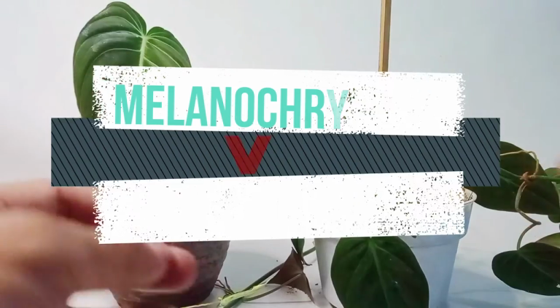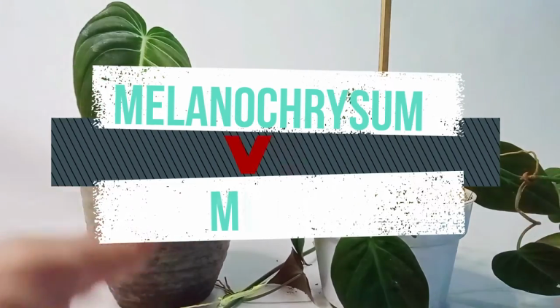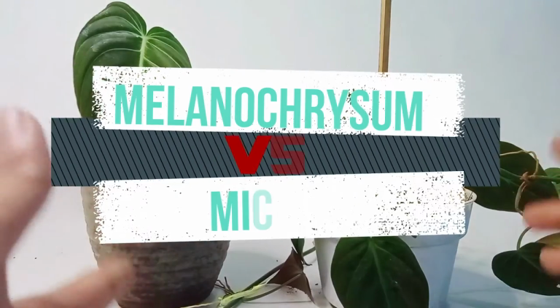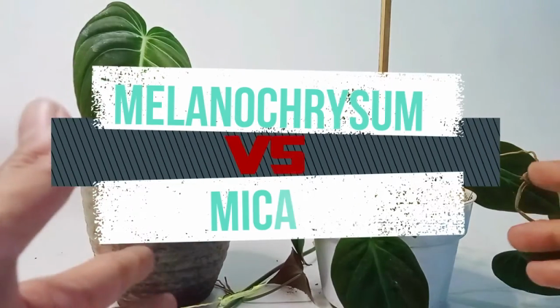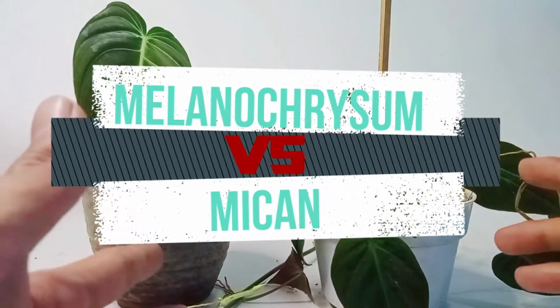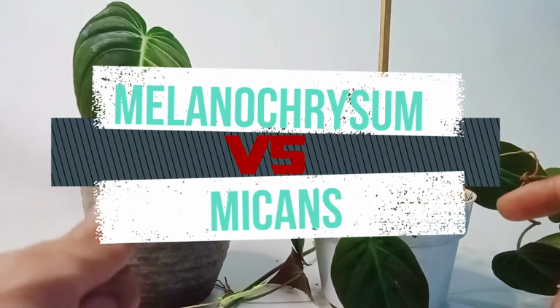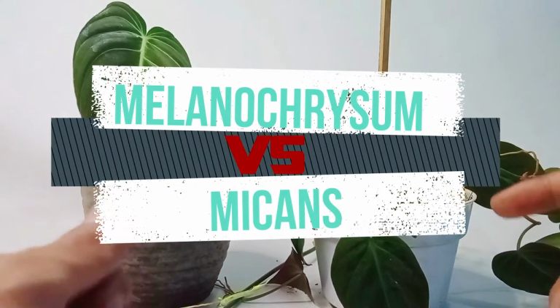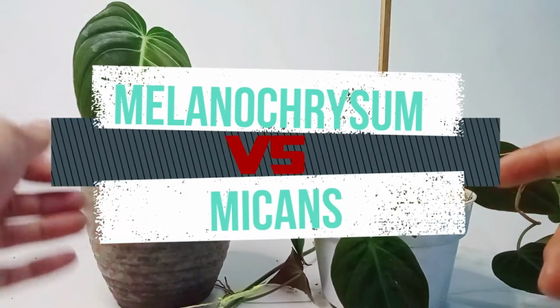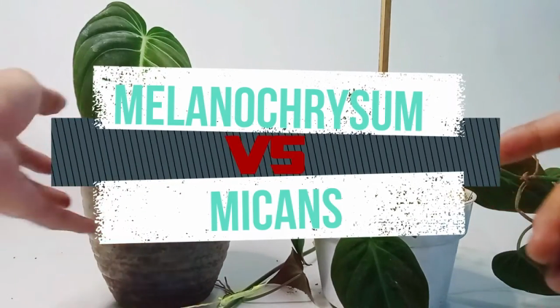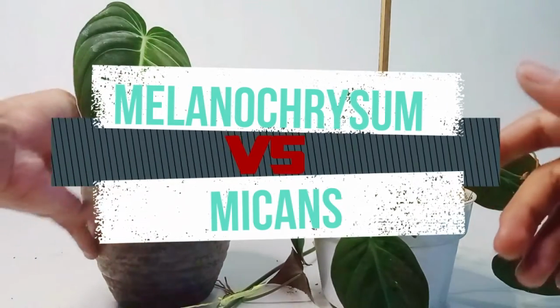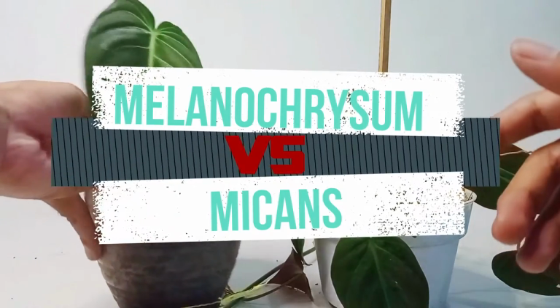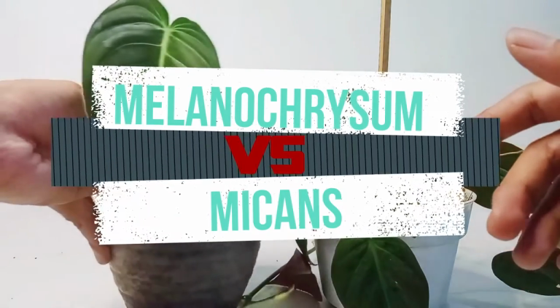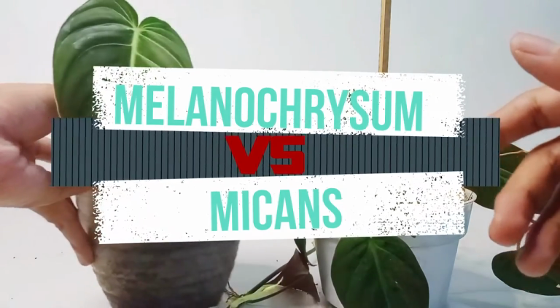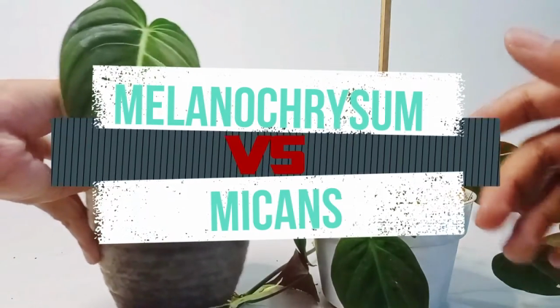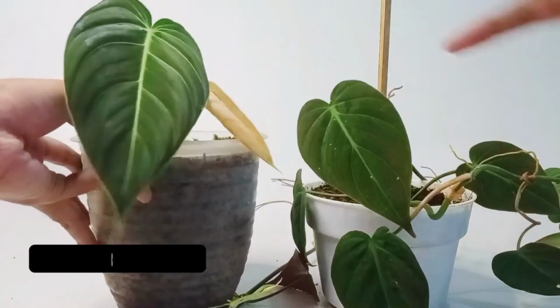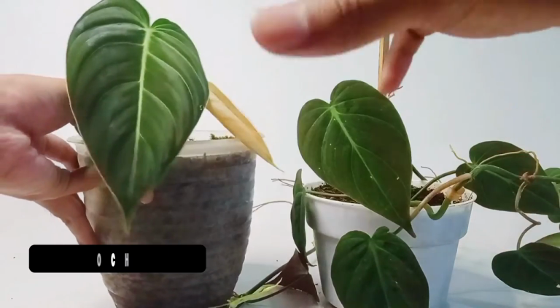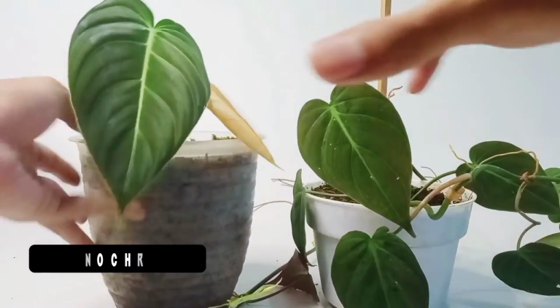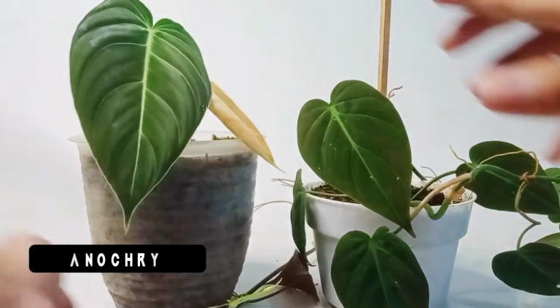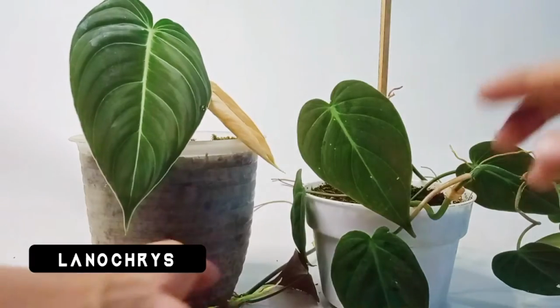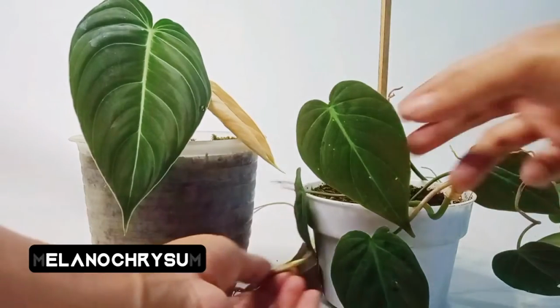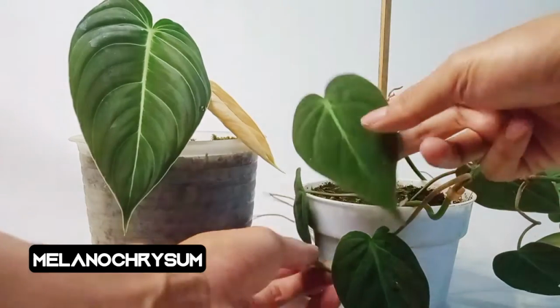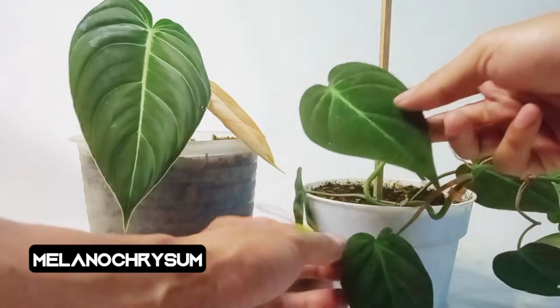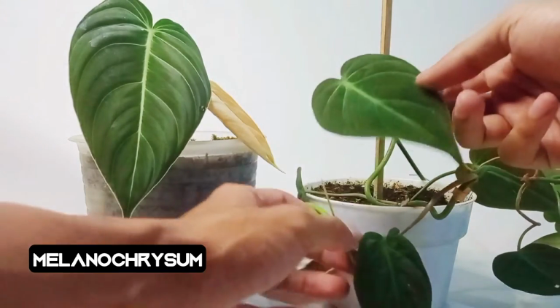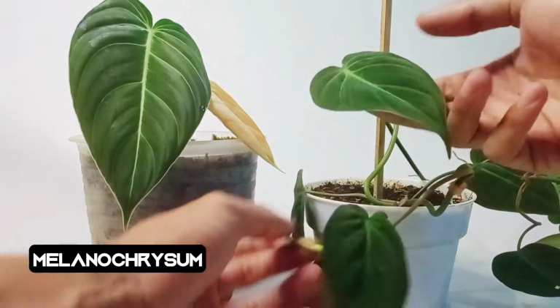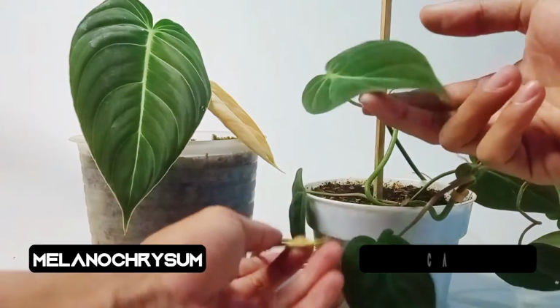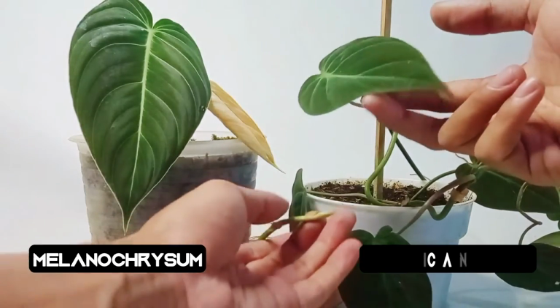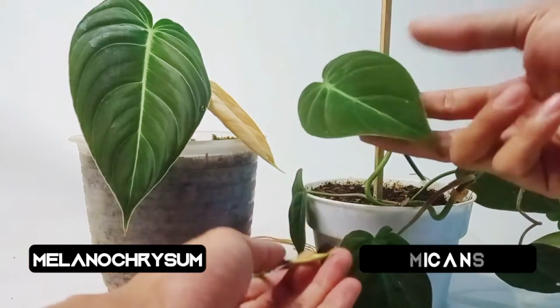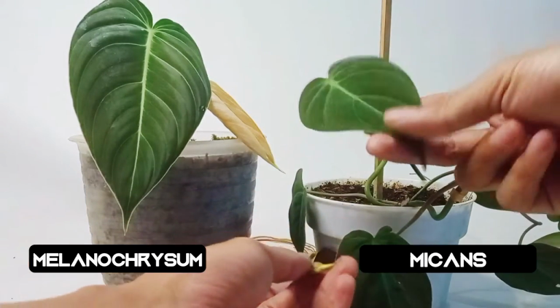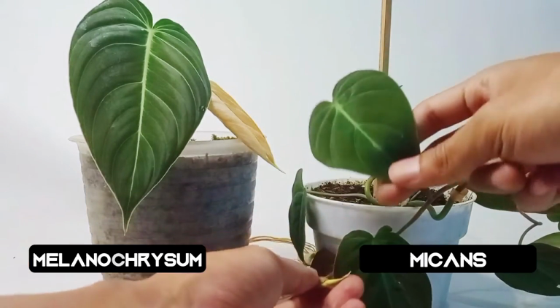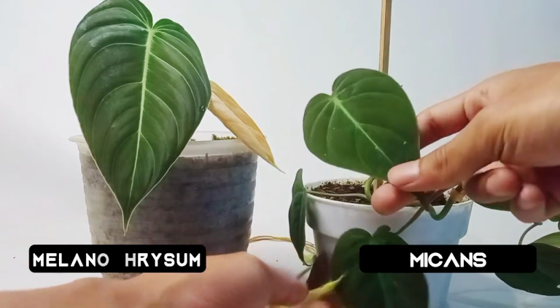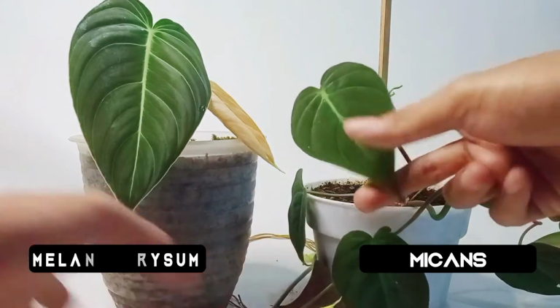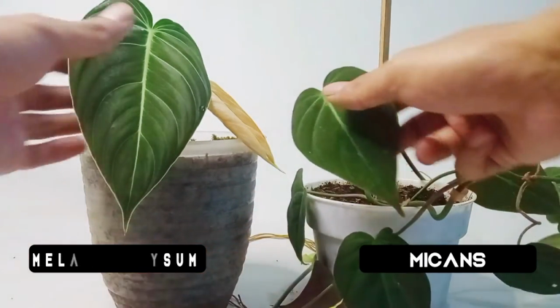In front of me now there are two types of philodendron. On my left is Philodendron melanochrysum, and on my right is Philodendron hederaceum micans.